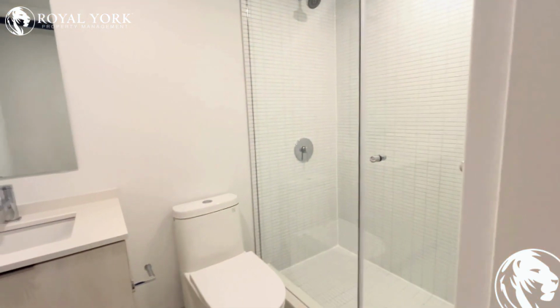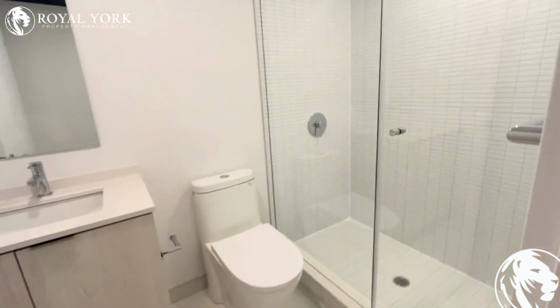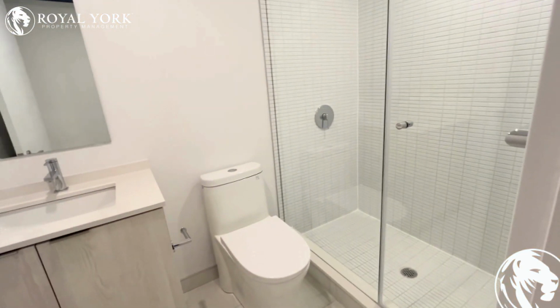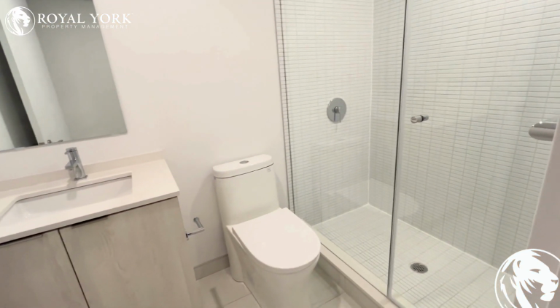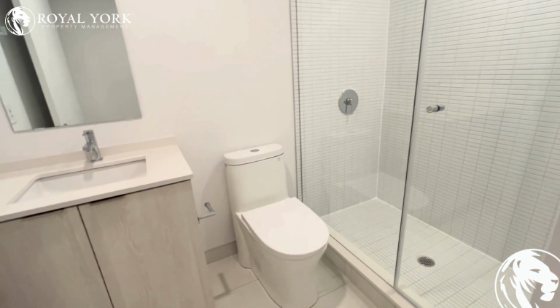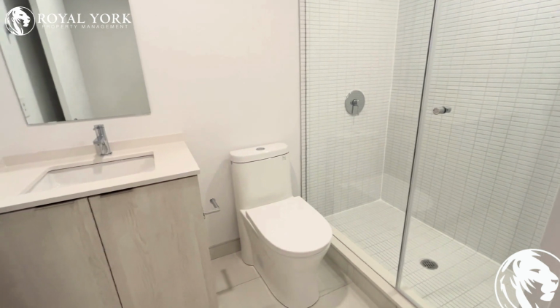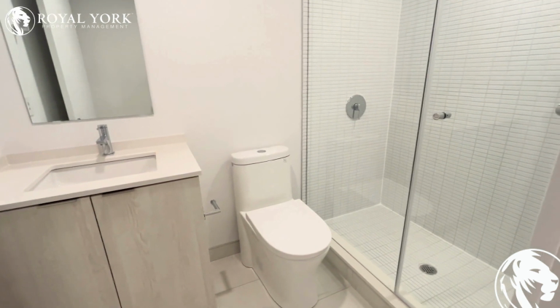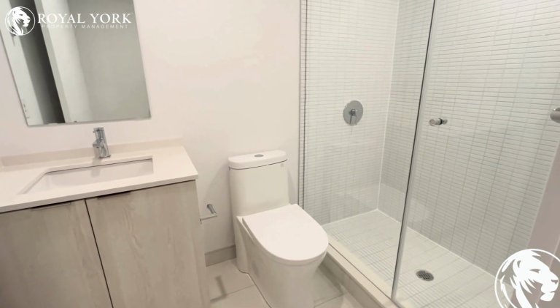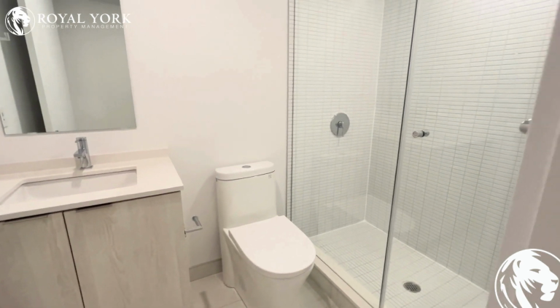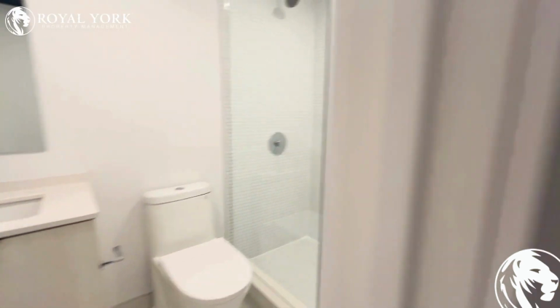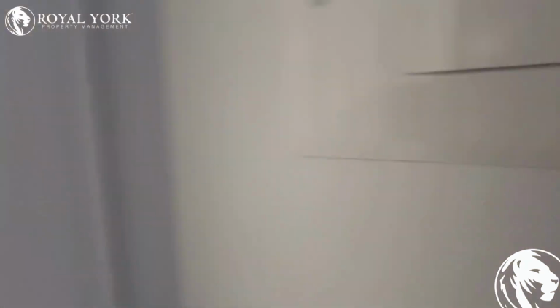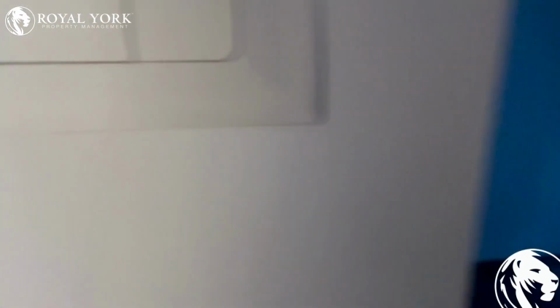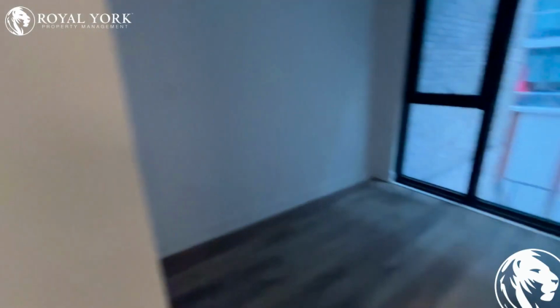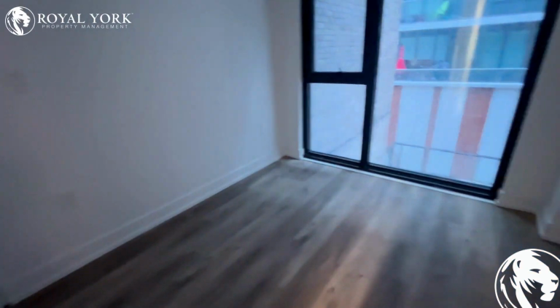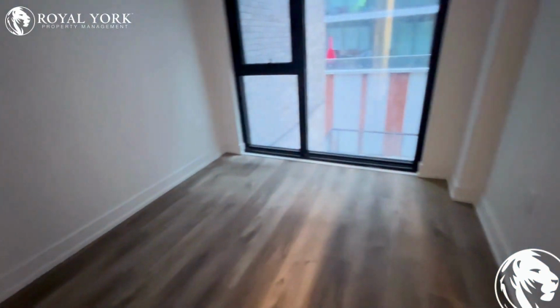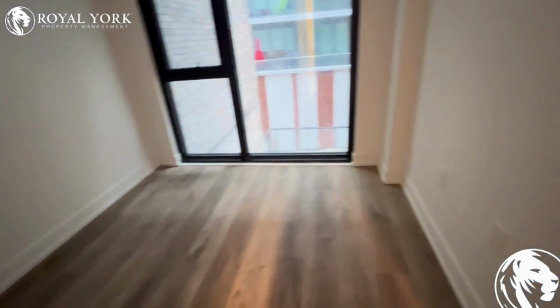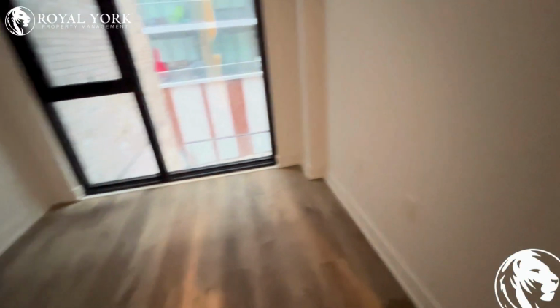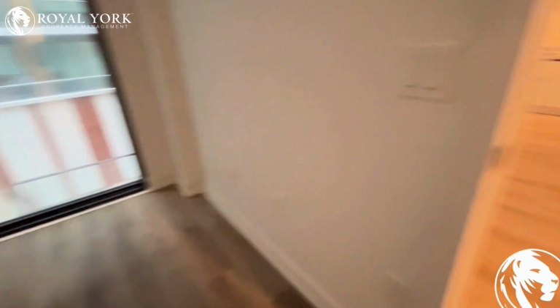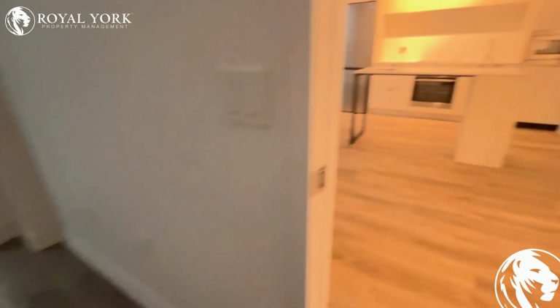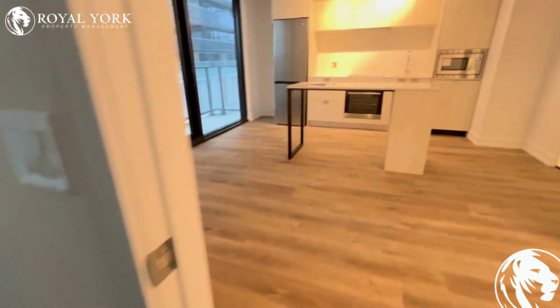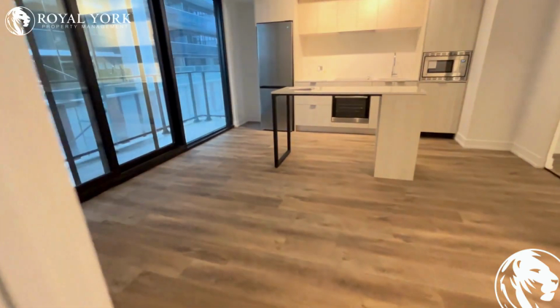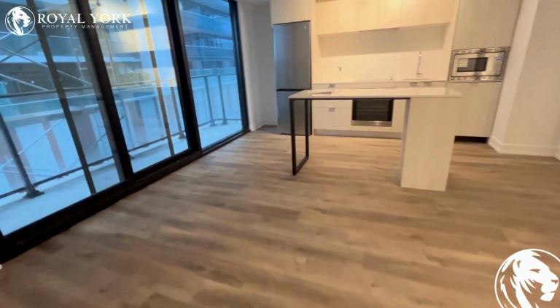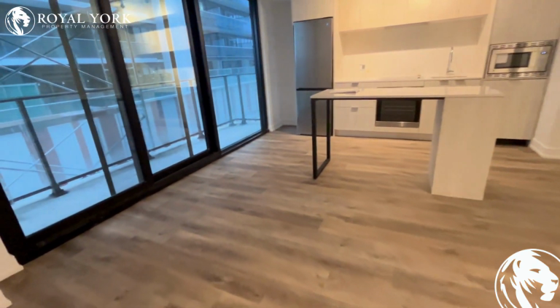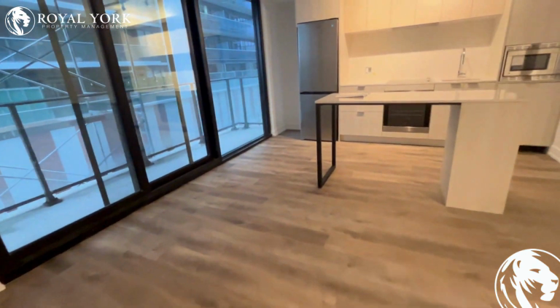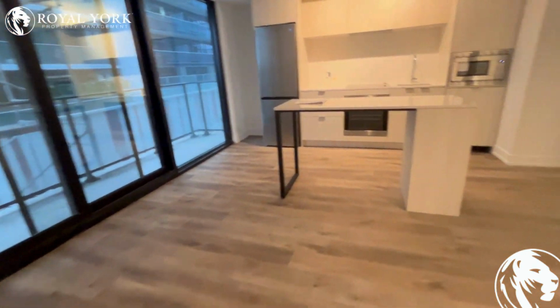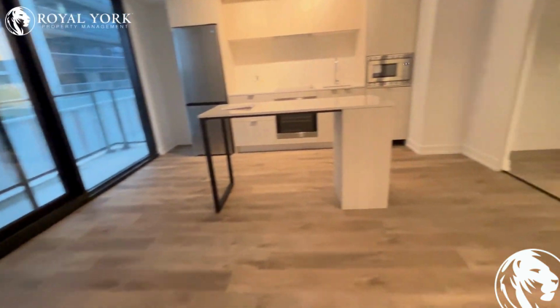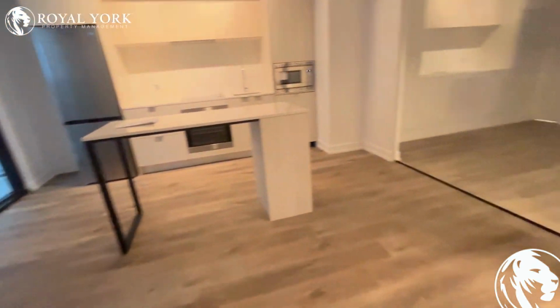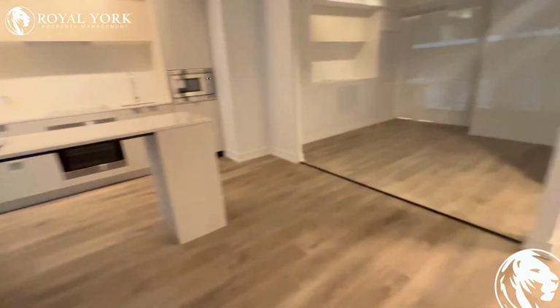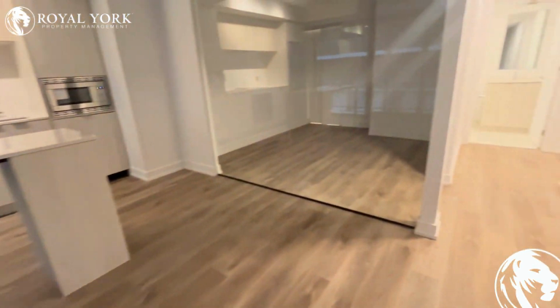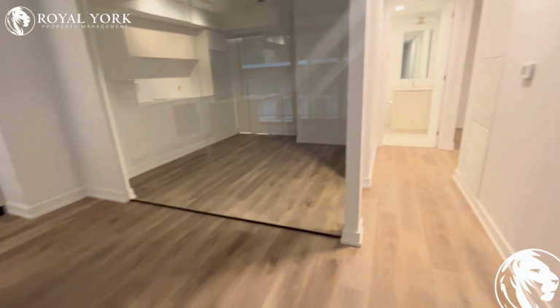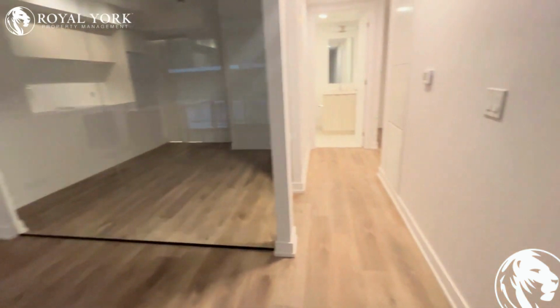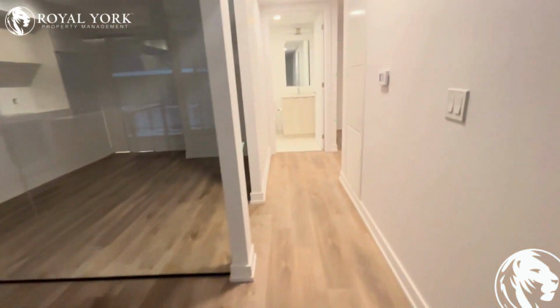And then this is the second bathroom. This is an ensuite bathroom from this bedroom. Very nice unit — beautiful and modern.